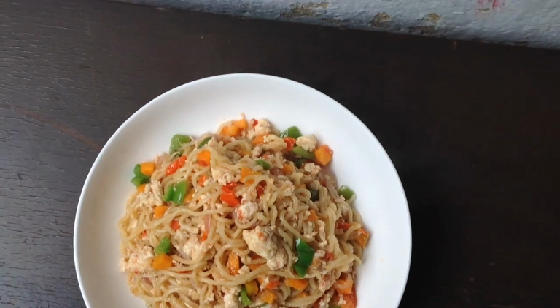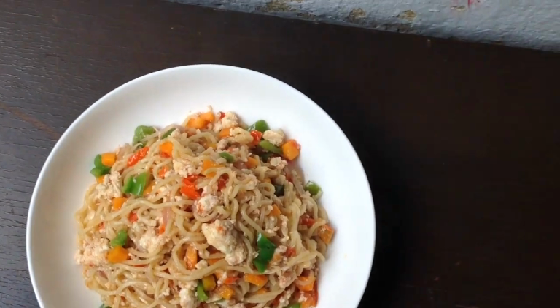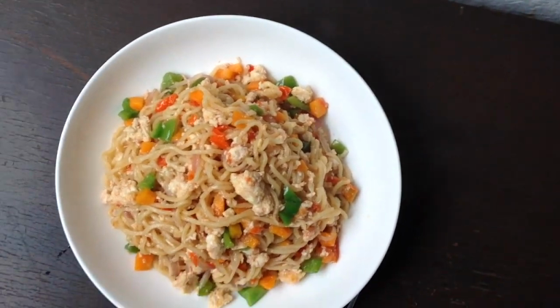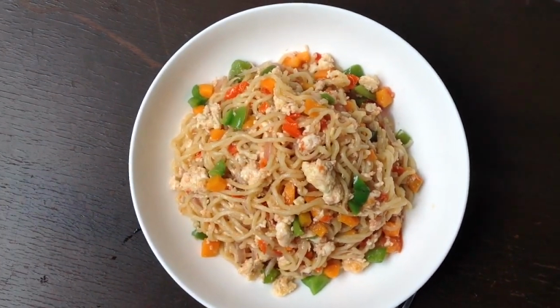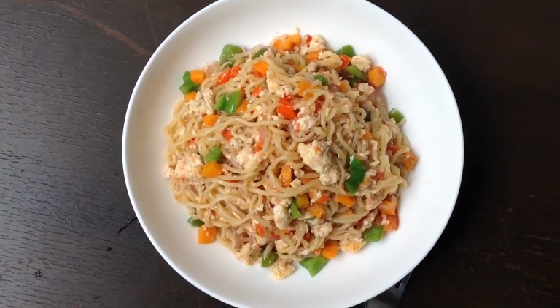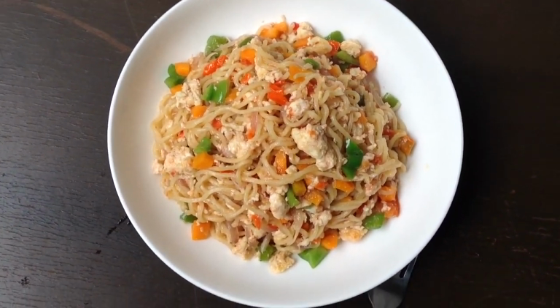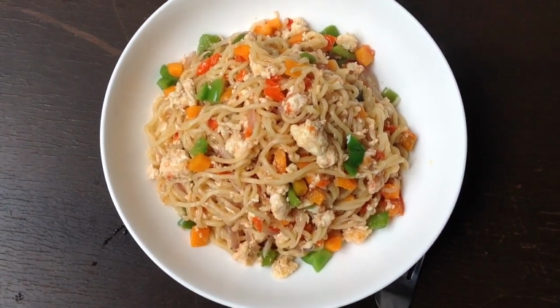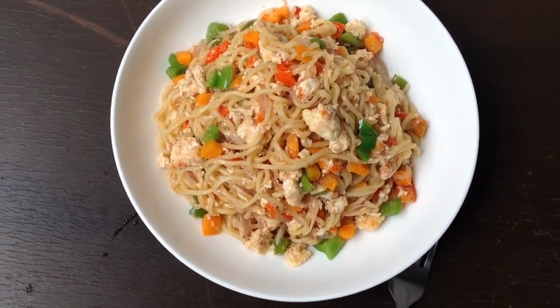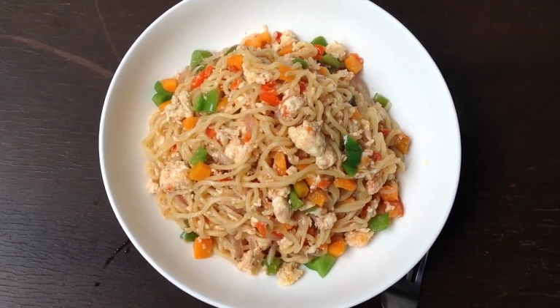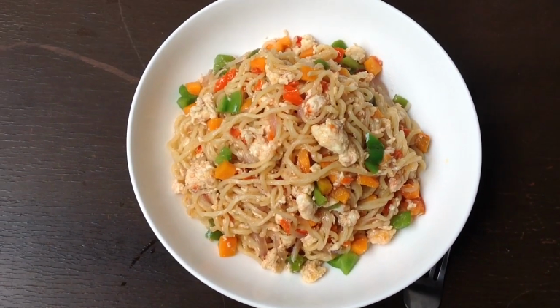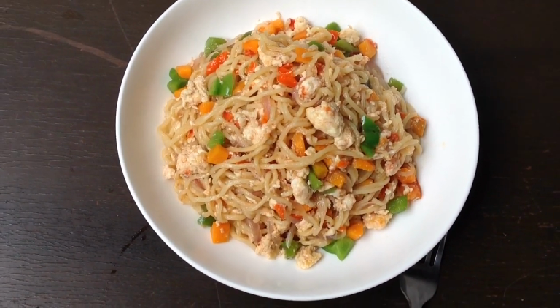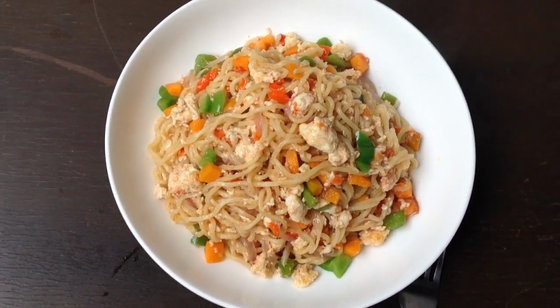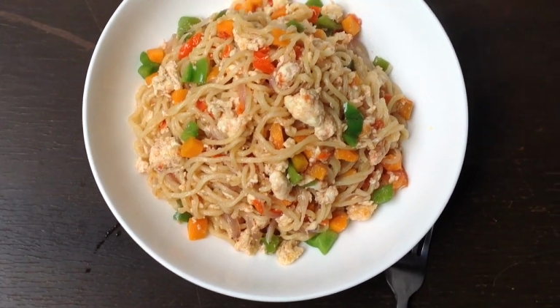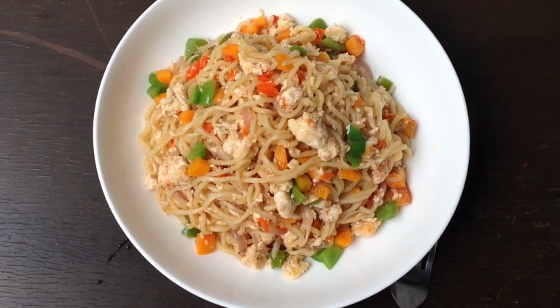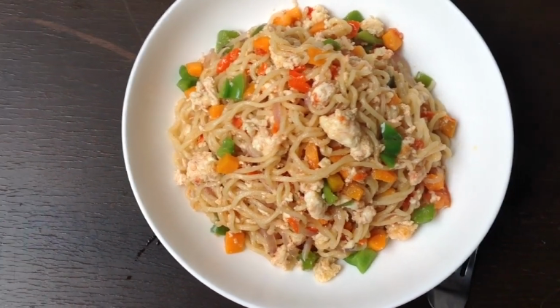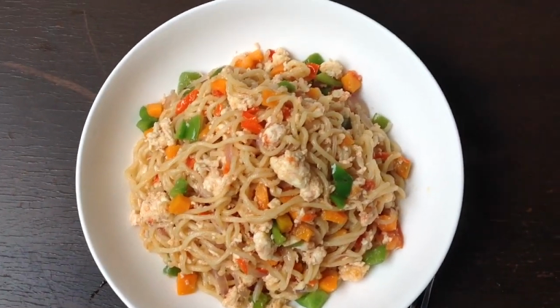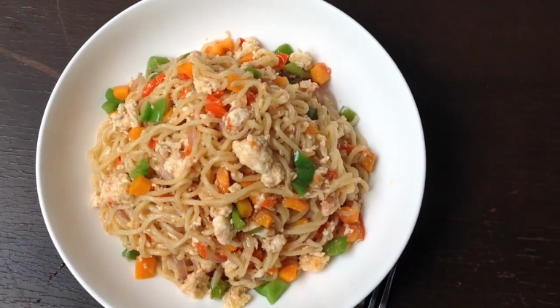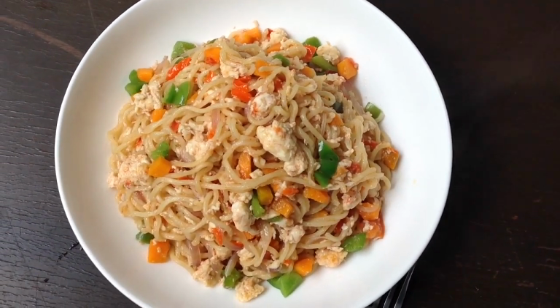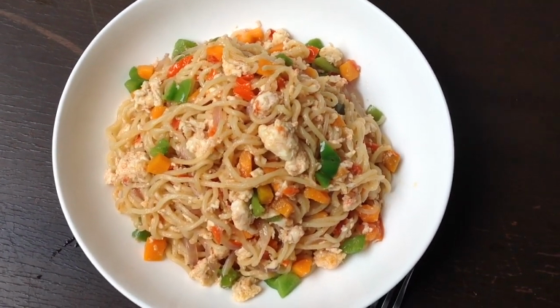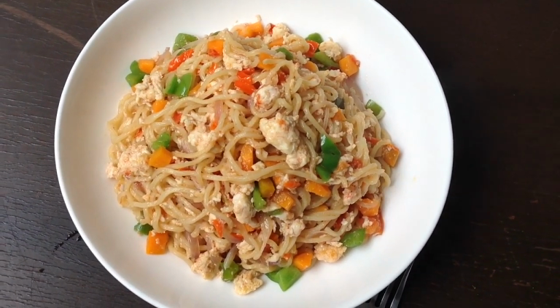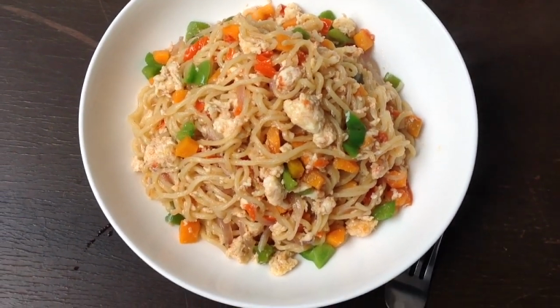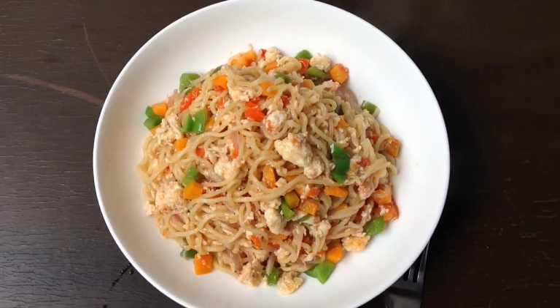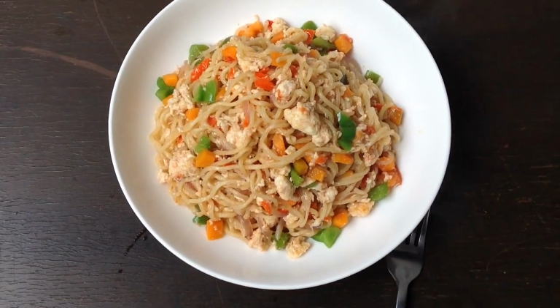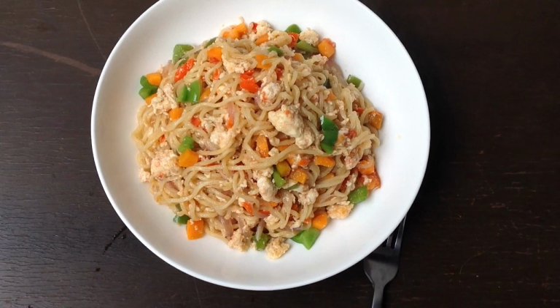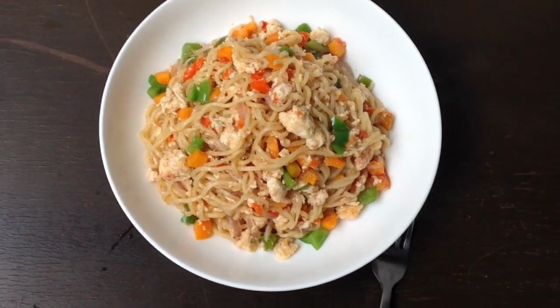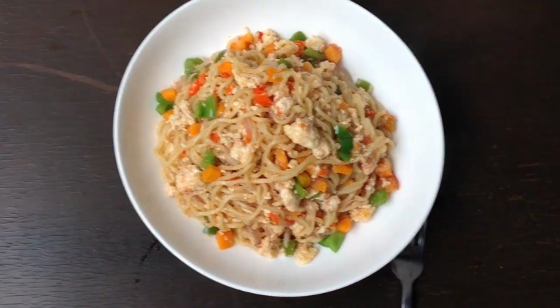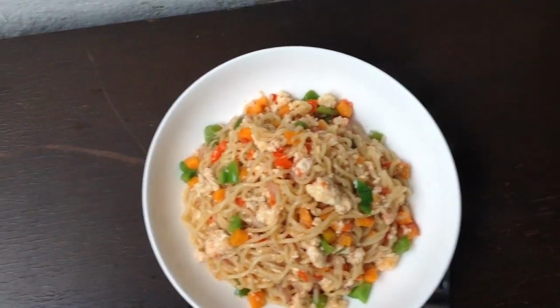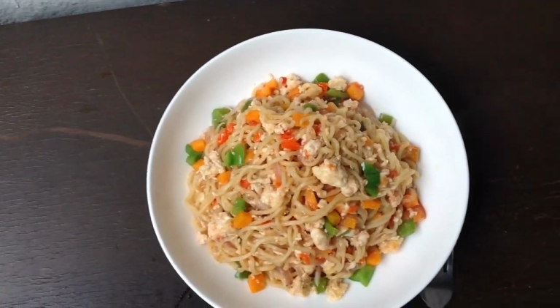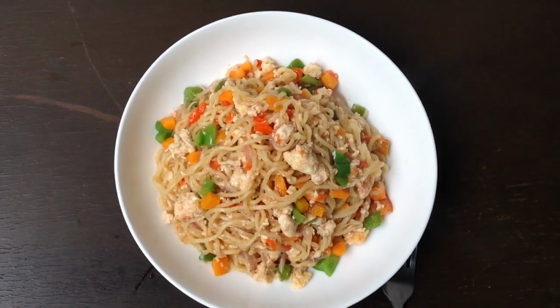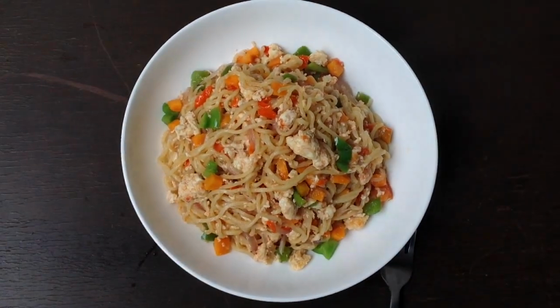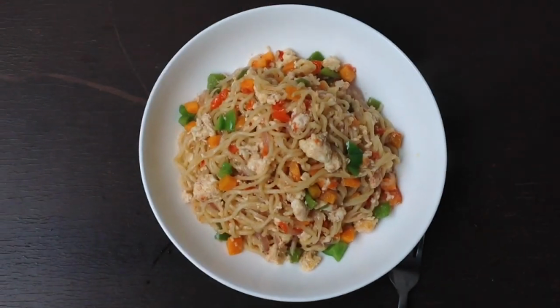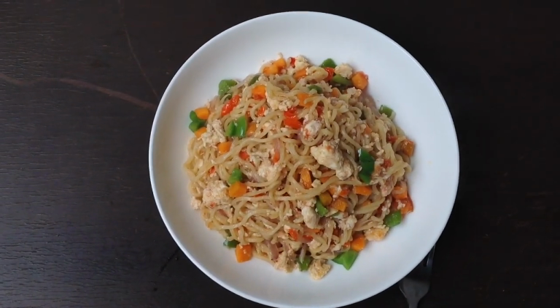Hello guys and welcome back to my channel! In today's video I'll be showing you how to make indomie noodles, the fried method. I guarantee you are going to love this. Please subscribe to my channel and like my videos.